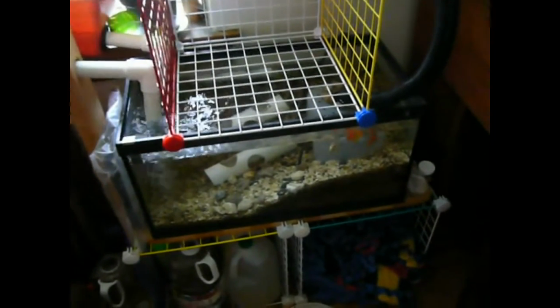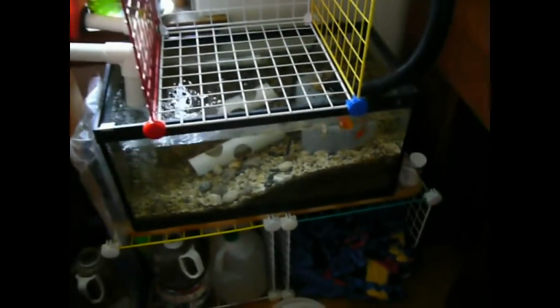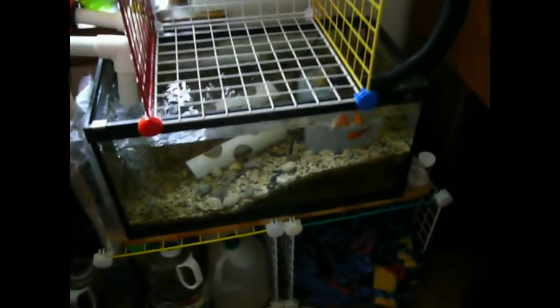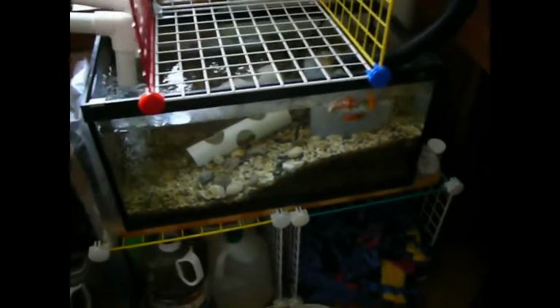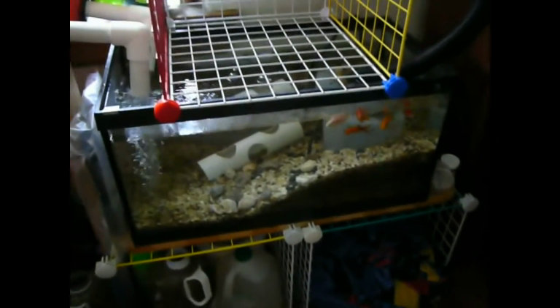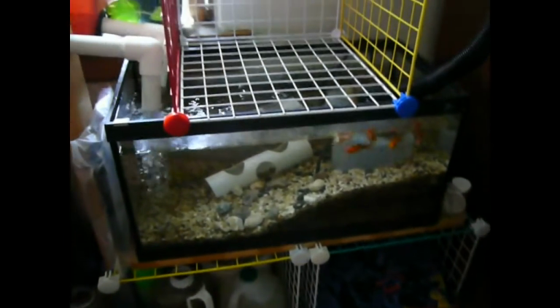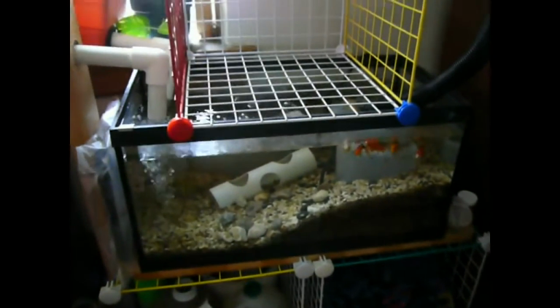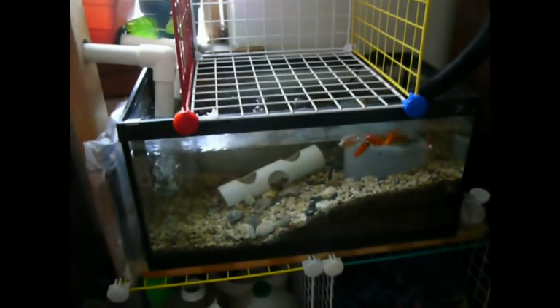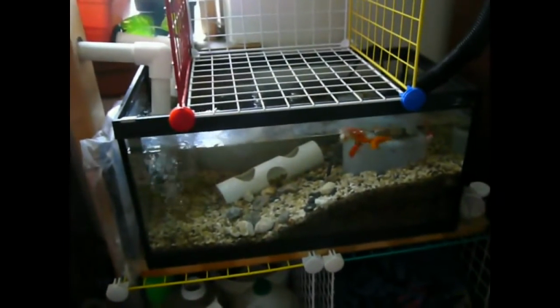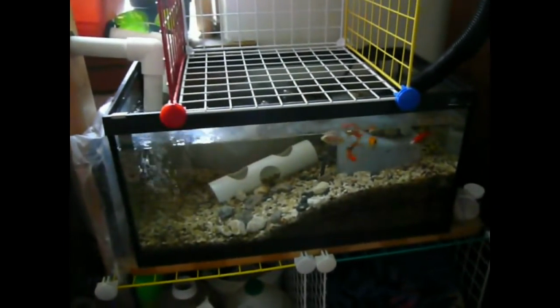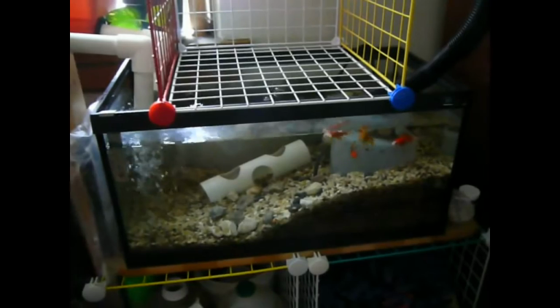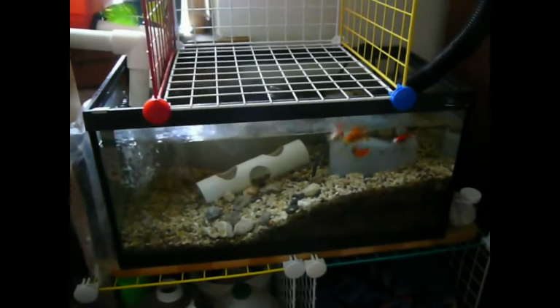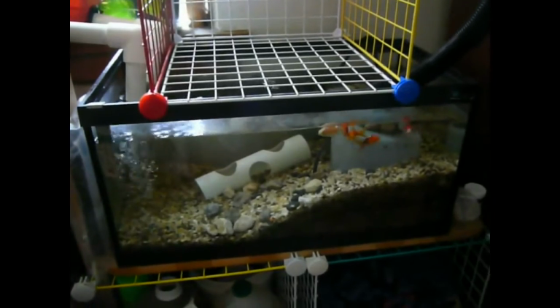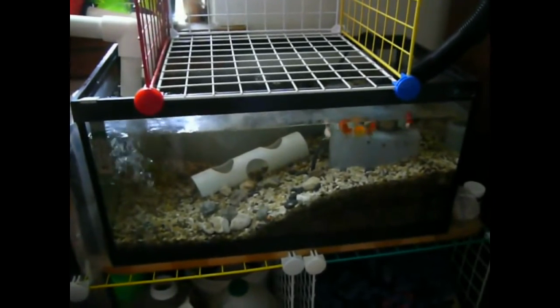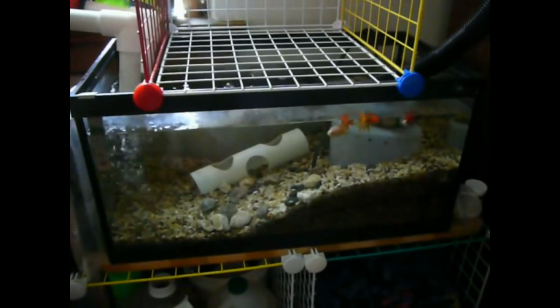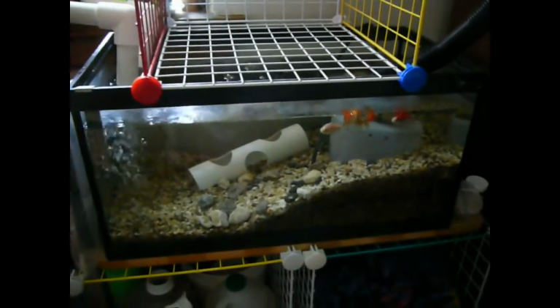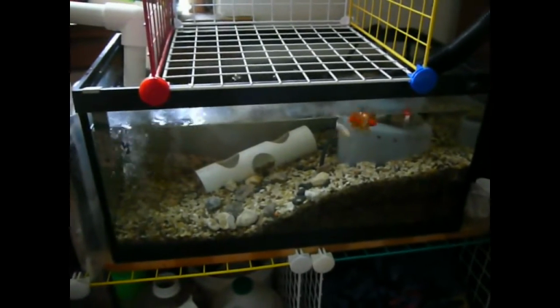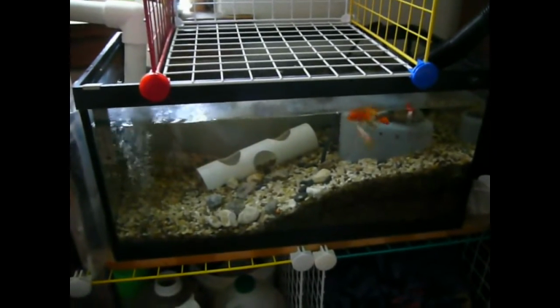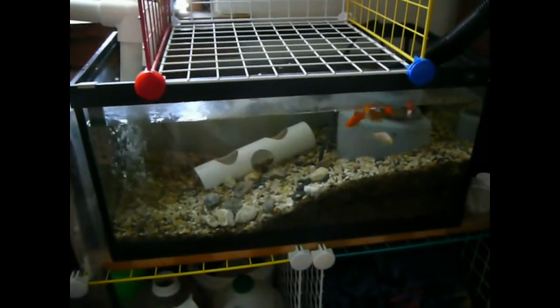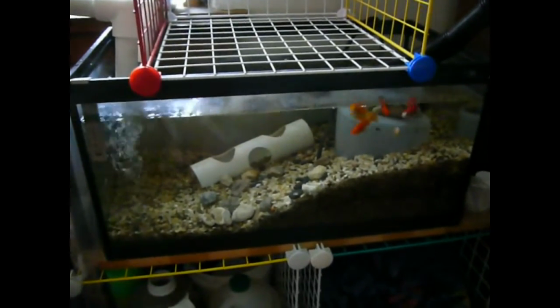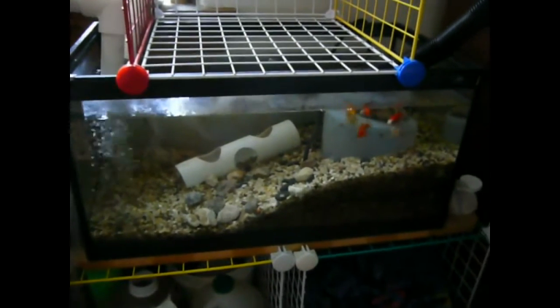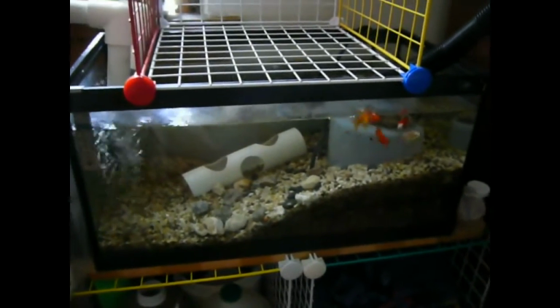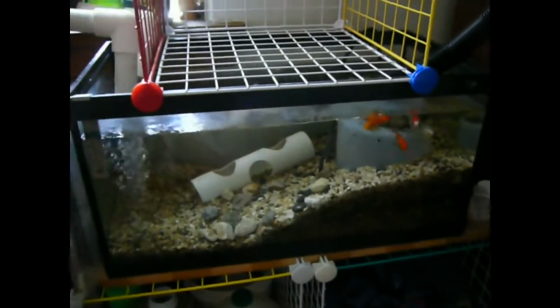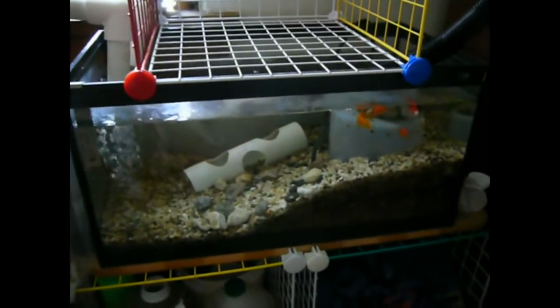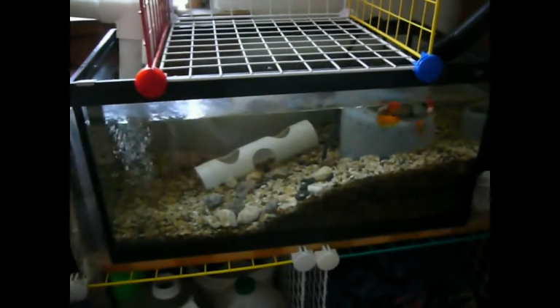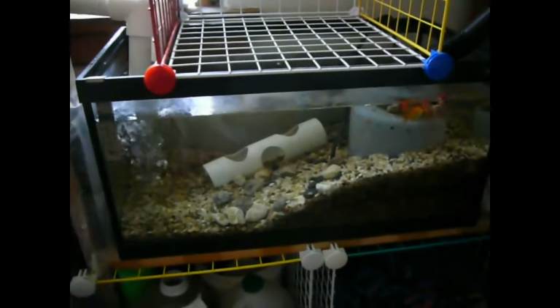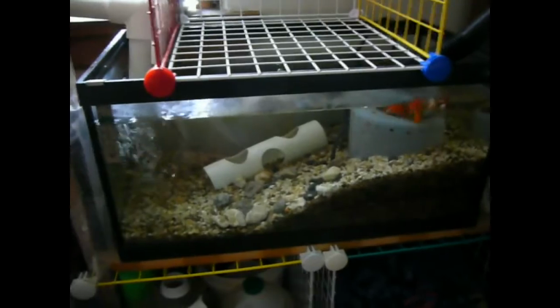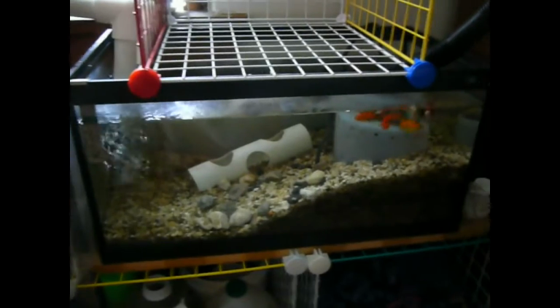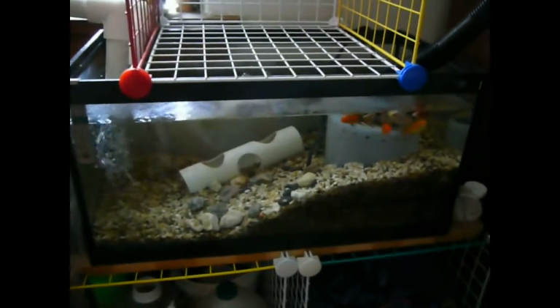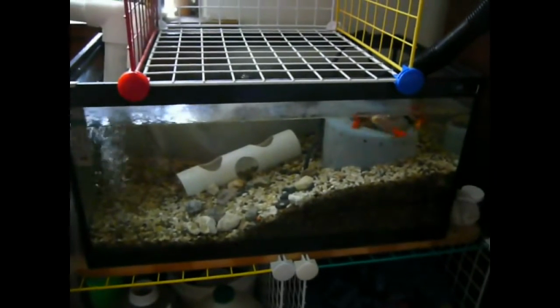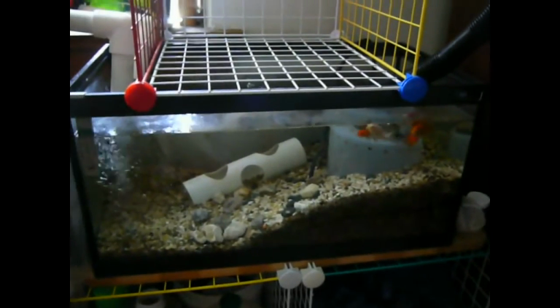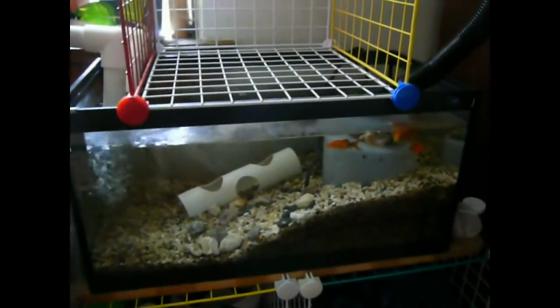Hi there. This is my update of my aquaponics setup. I've made a few changes and I'll just go over them briefly. I don't need to explain how aquaponics works in this video.